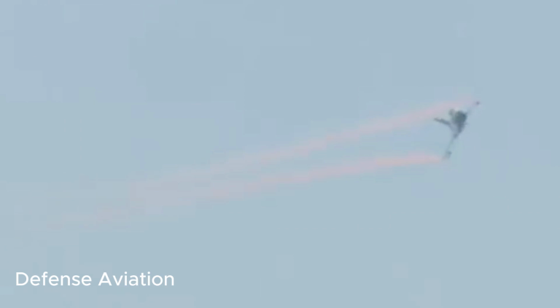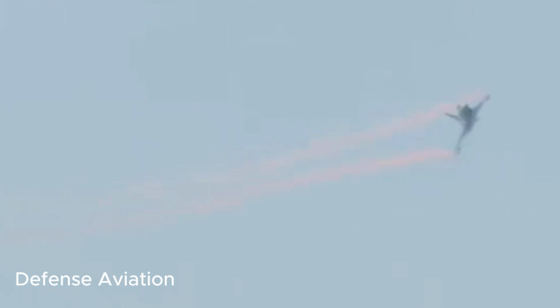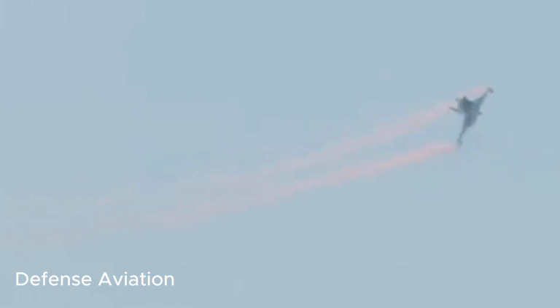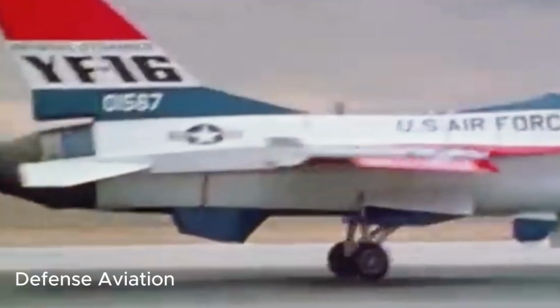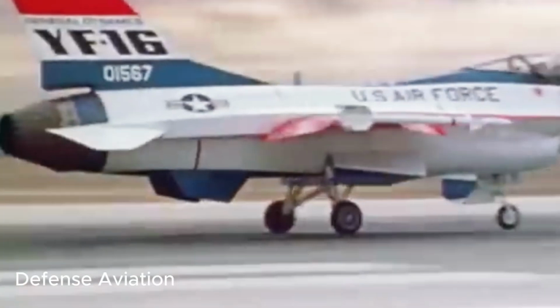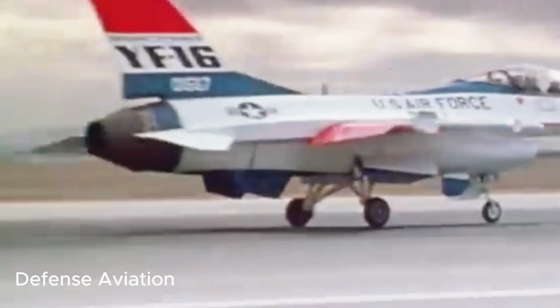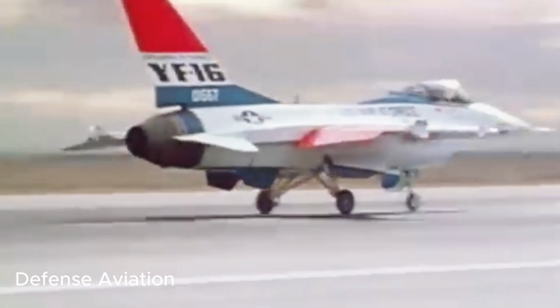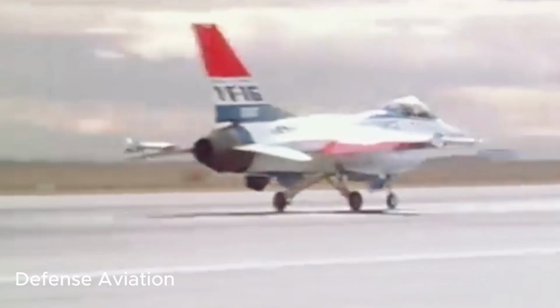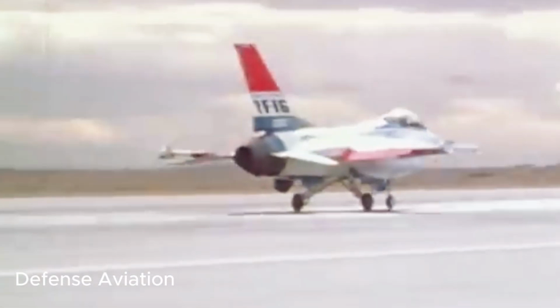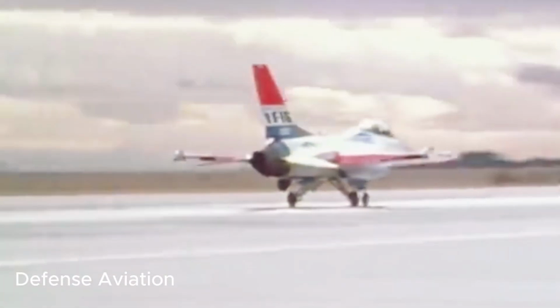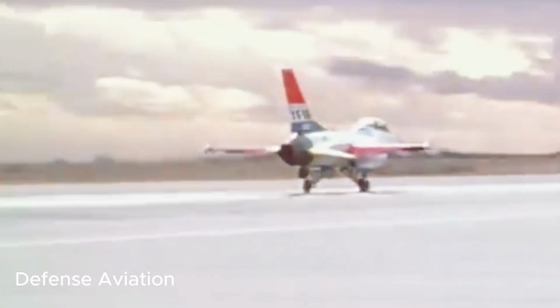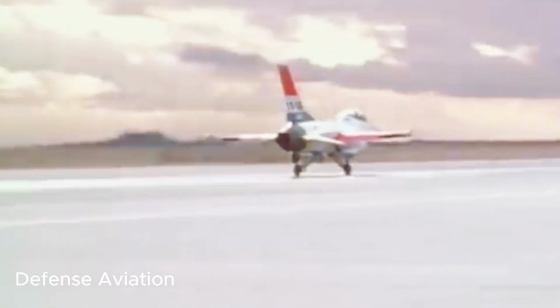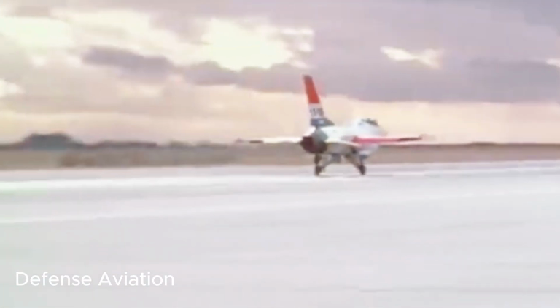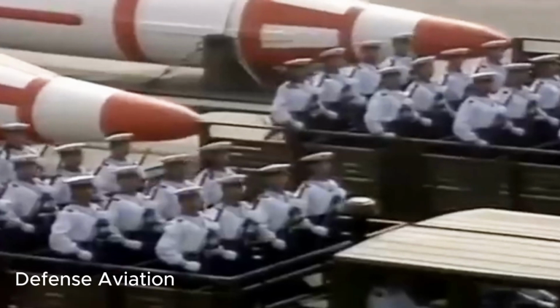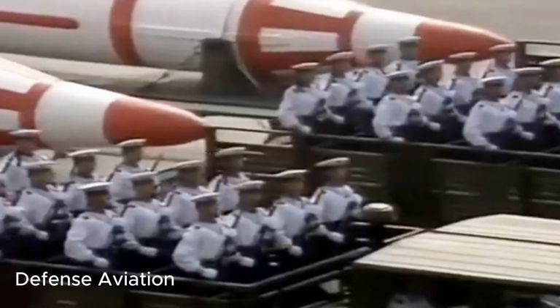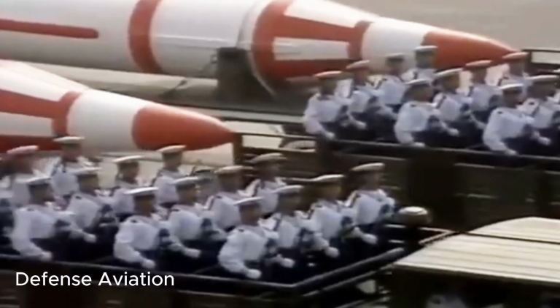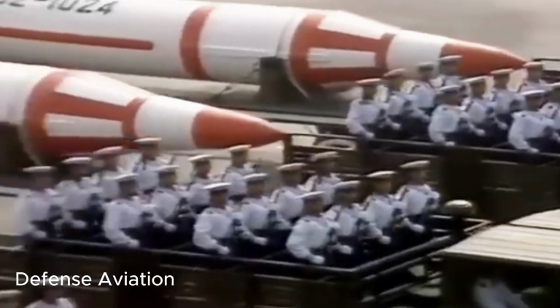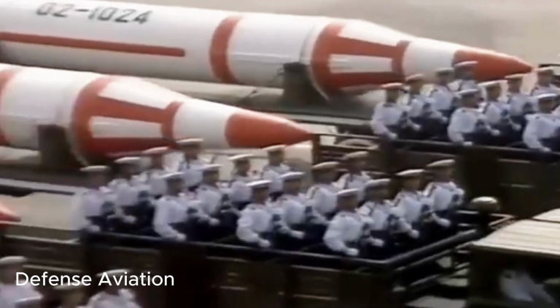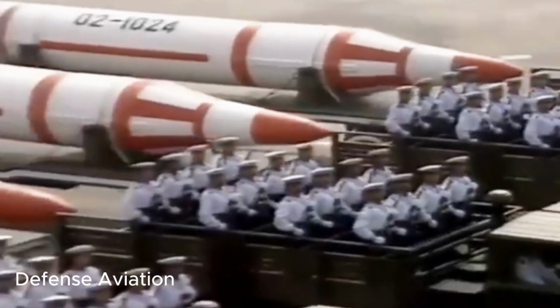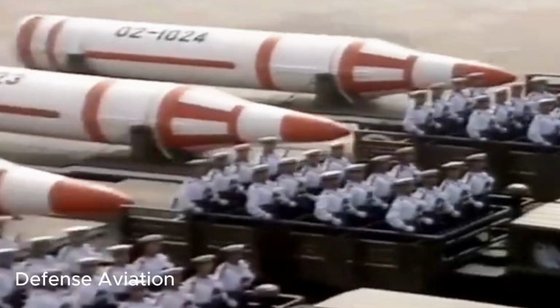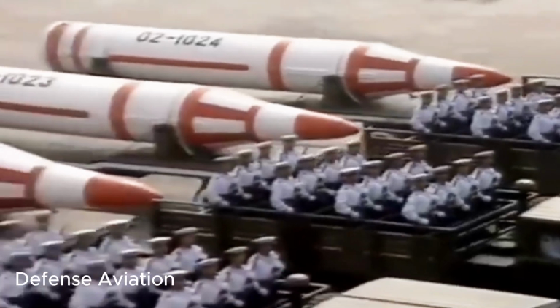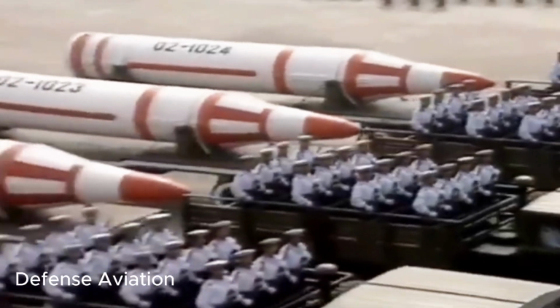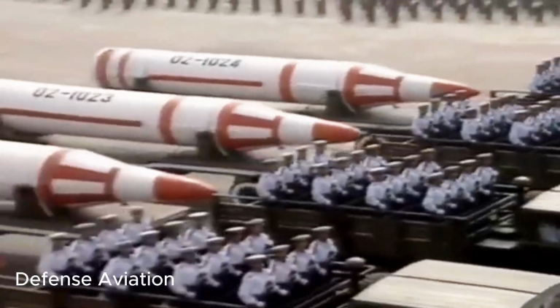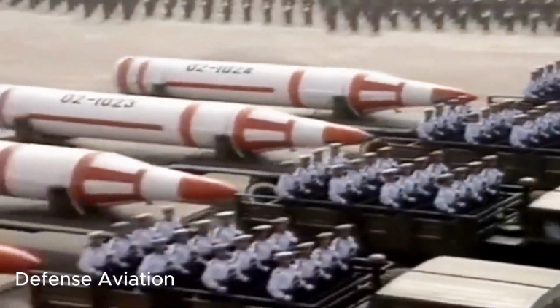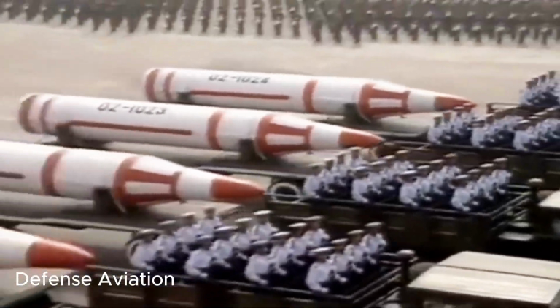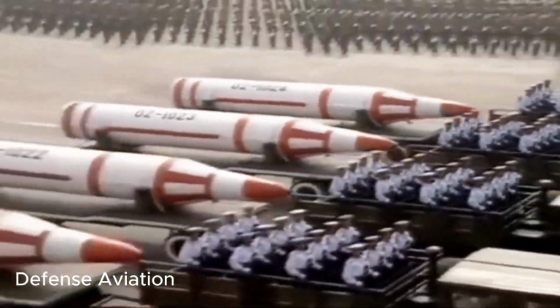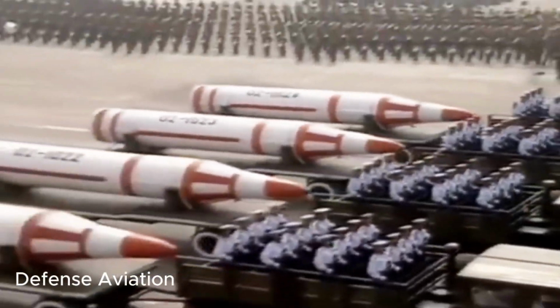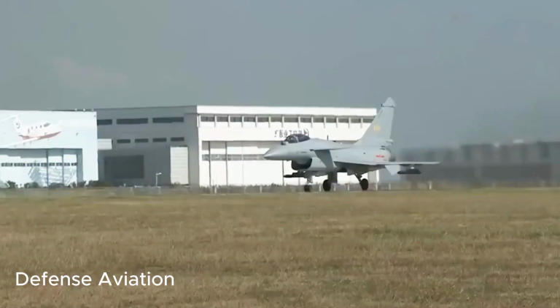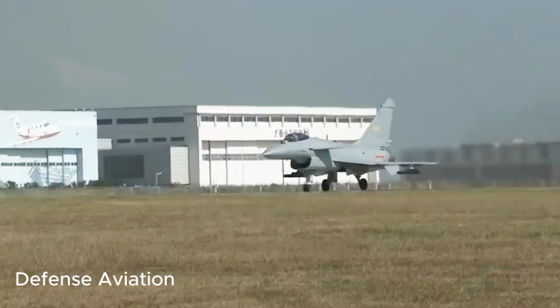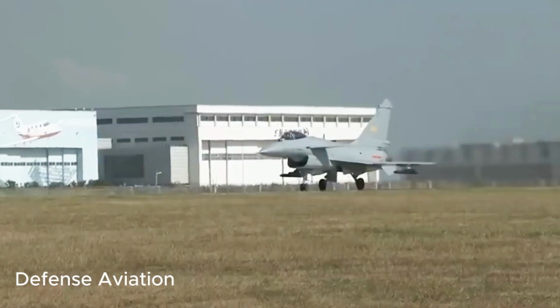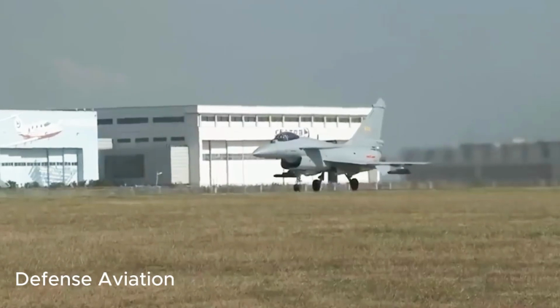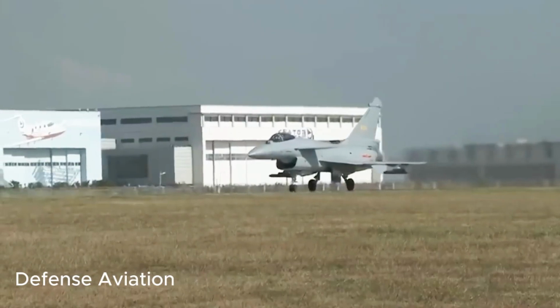China's J-10C Vigorous Dragon fighter jets dazzled at the Dubai Airshow, marking their first Middle Eastern display since modernization.